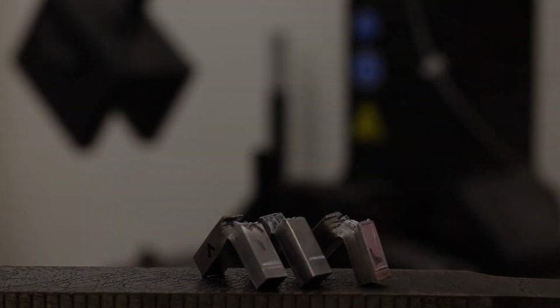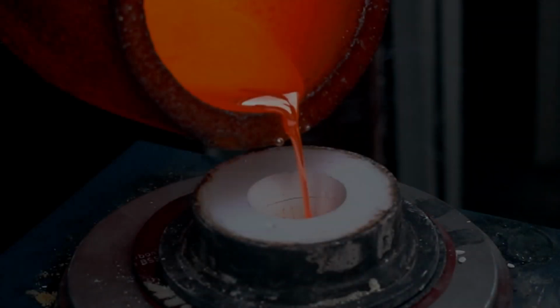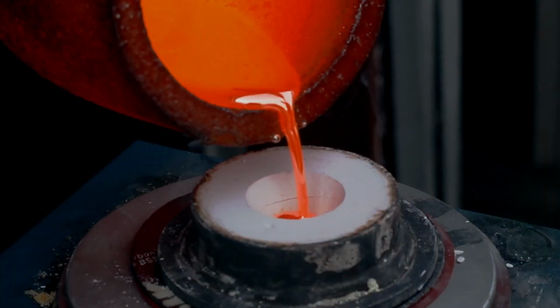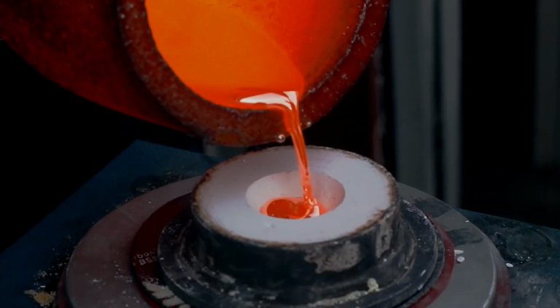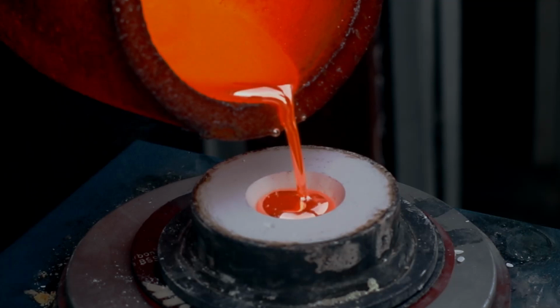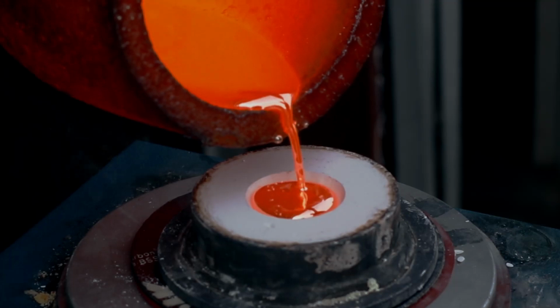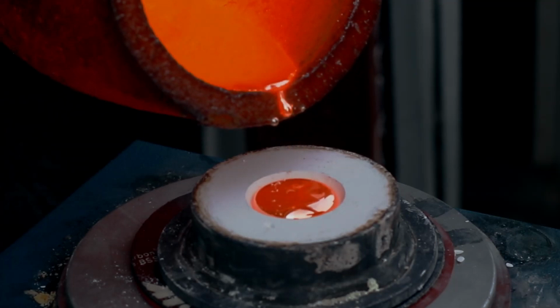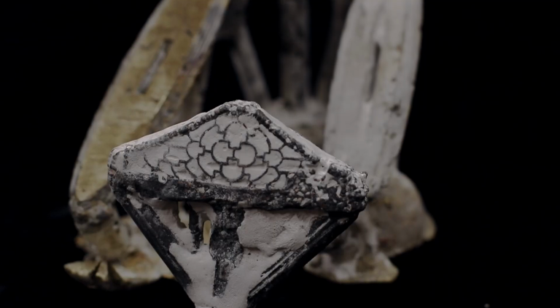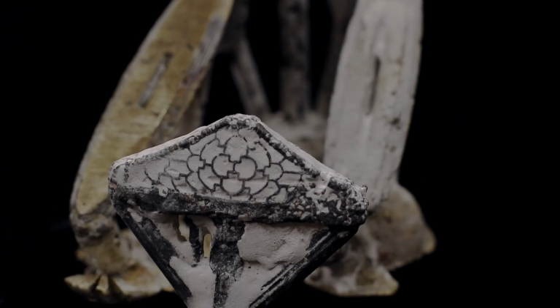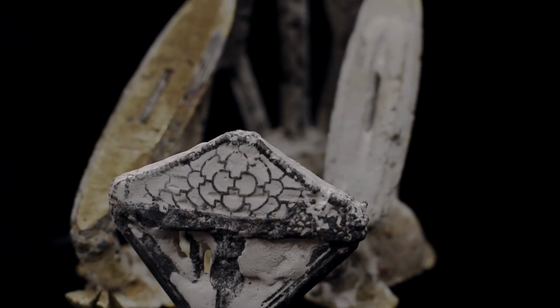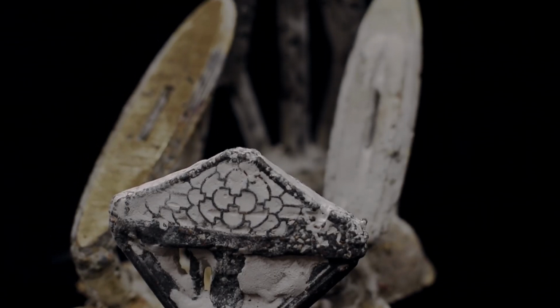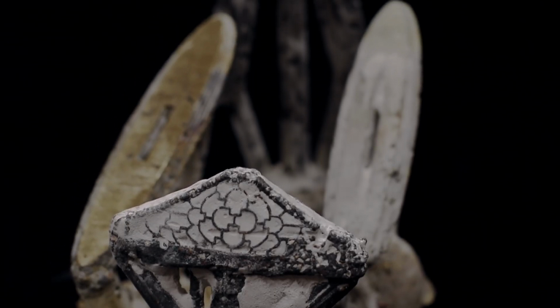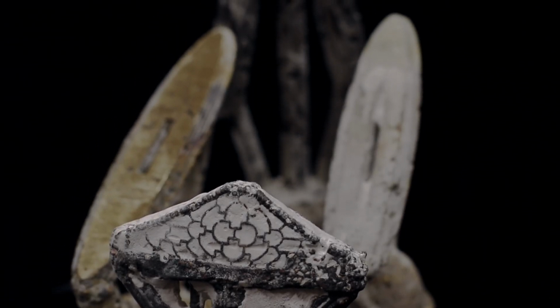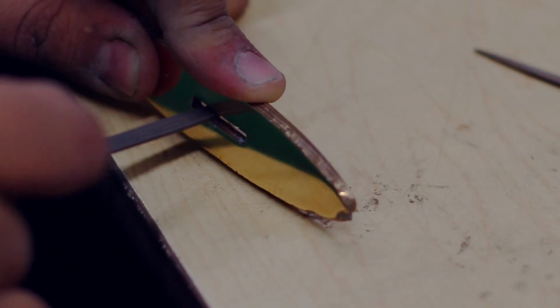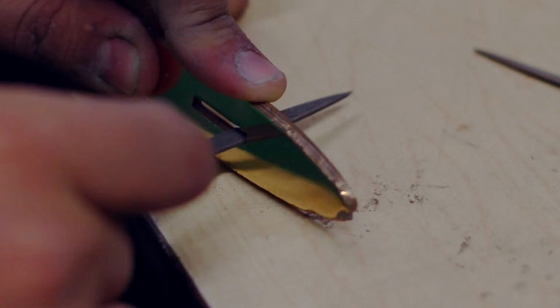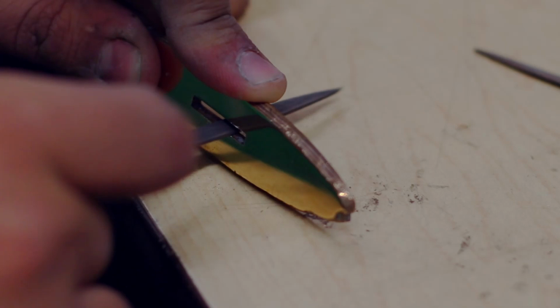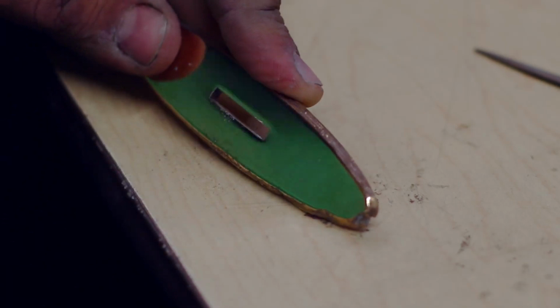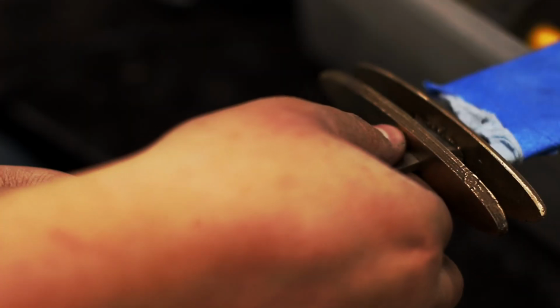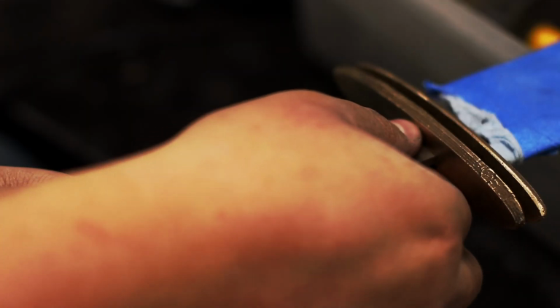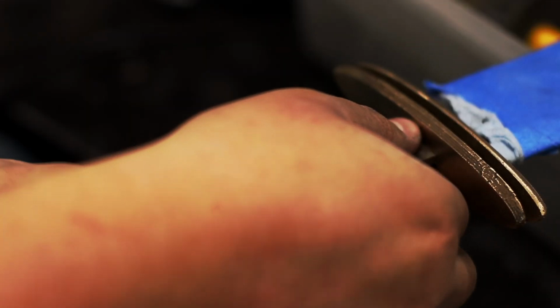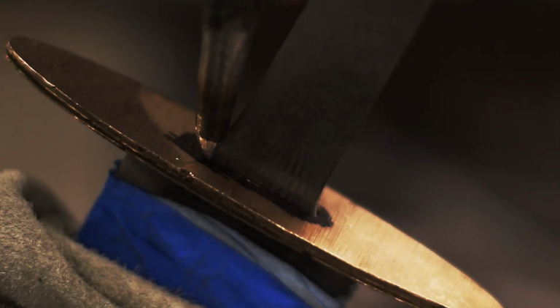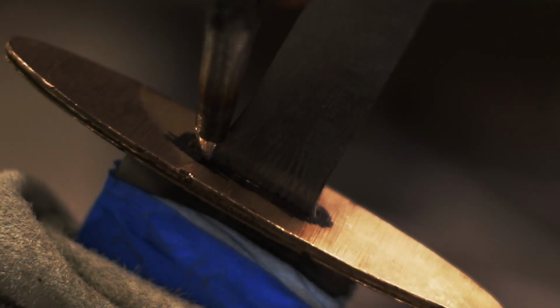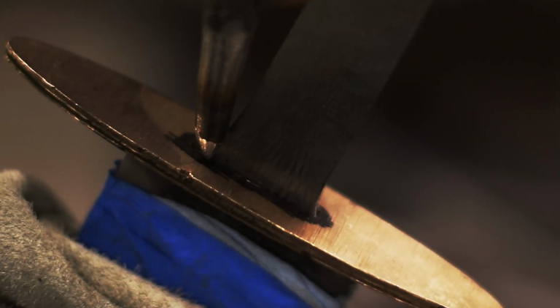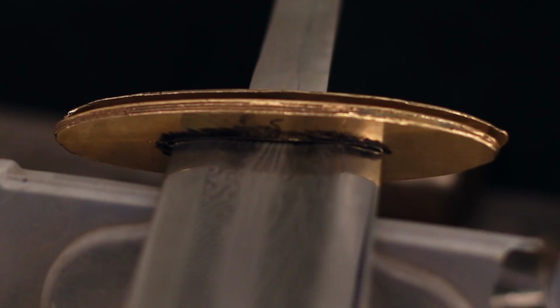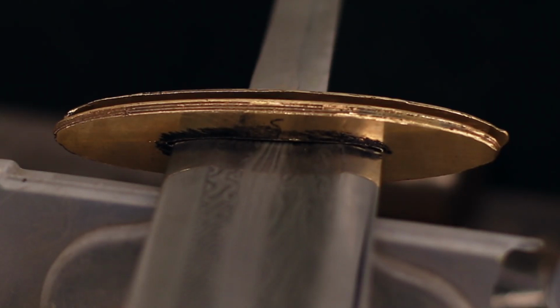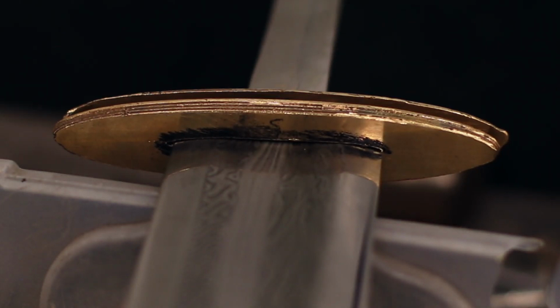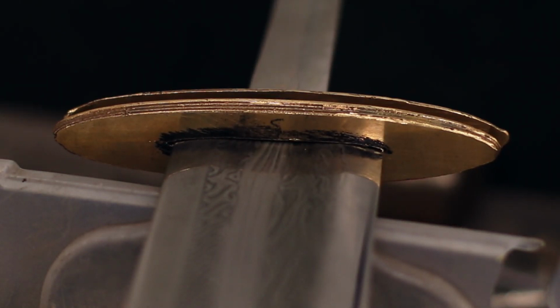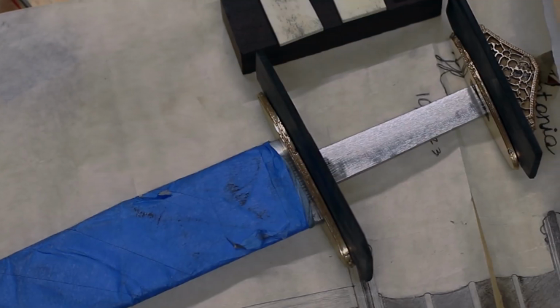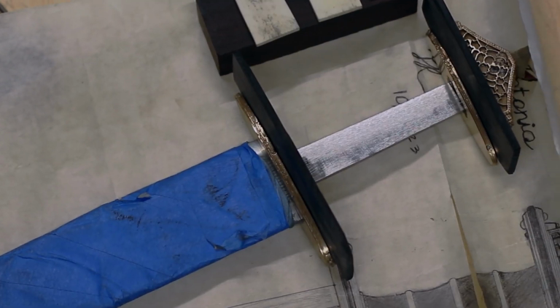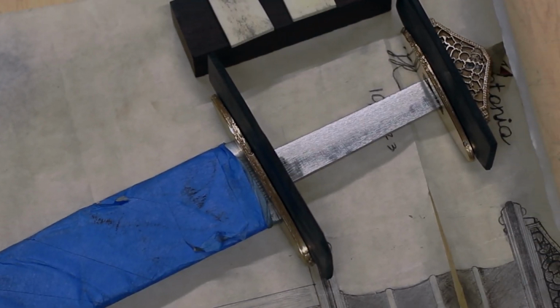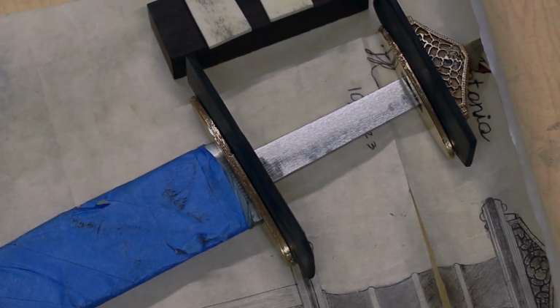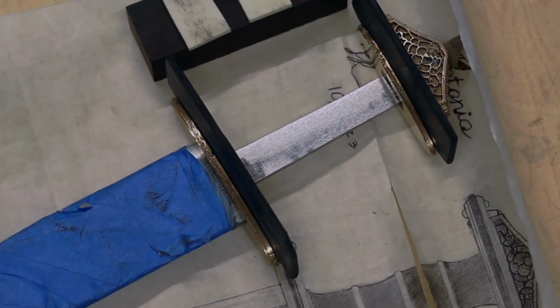3D modeled pommel and plates were printed, molded, and cast in bronze for sections of the handle. After the plates were cast, they were cleaned, polished, and filed. Following this, they were used to enclose a layer of horn and were riveted to make the upper and lower guards.